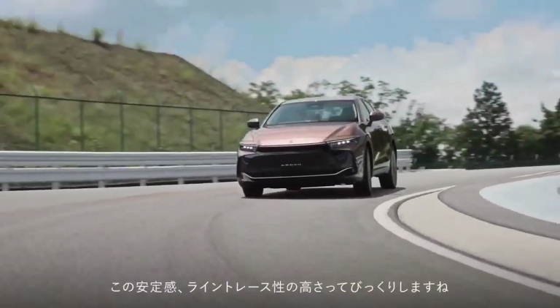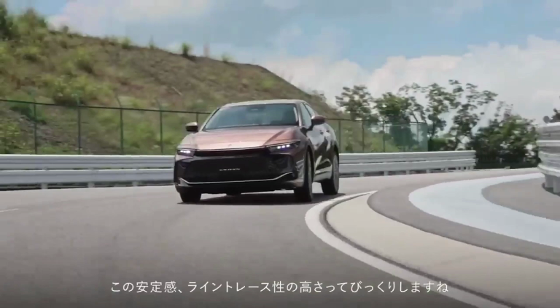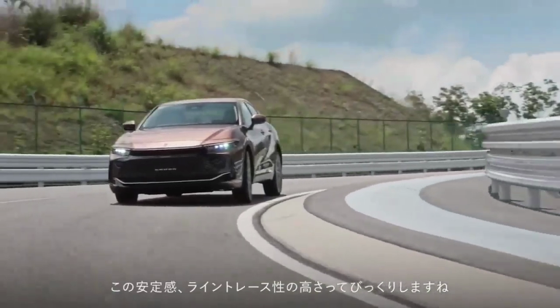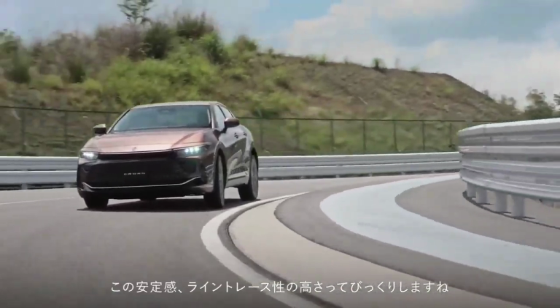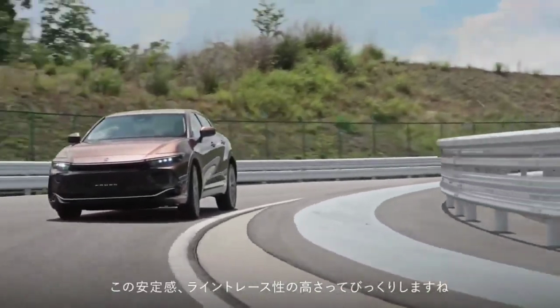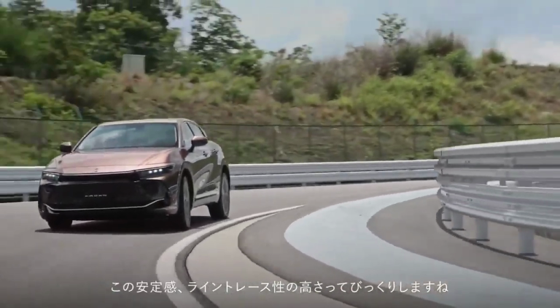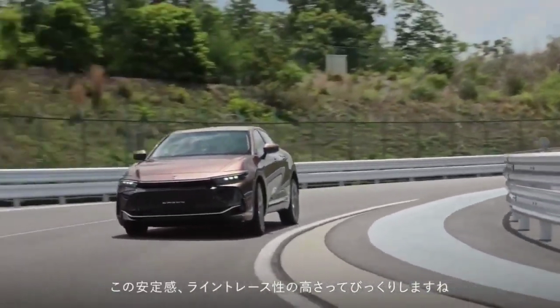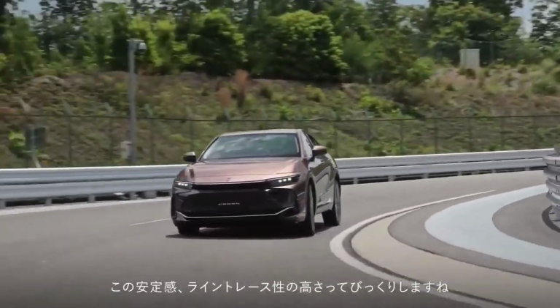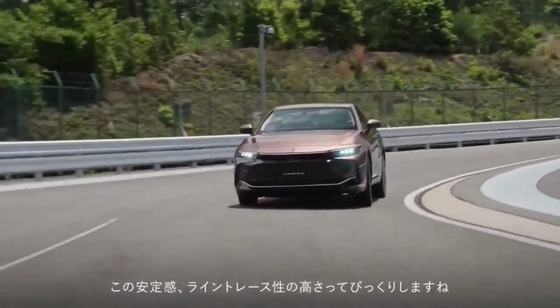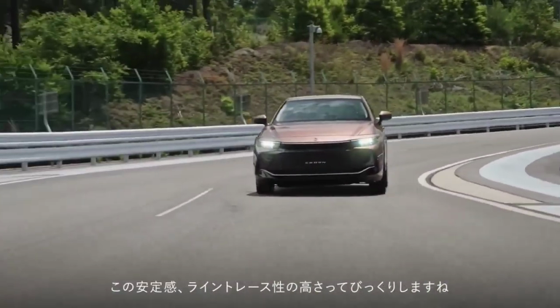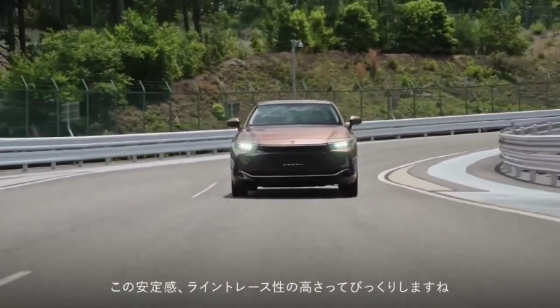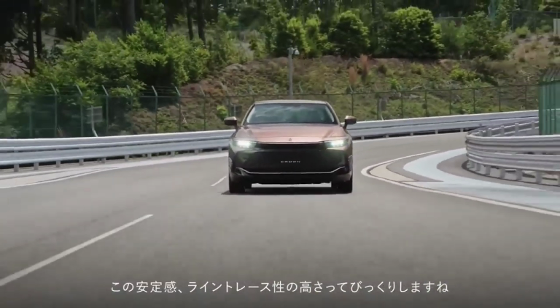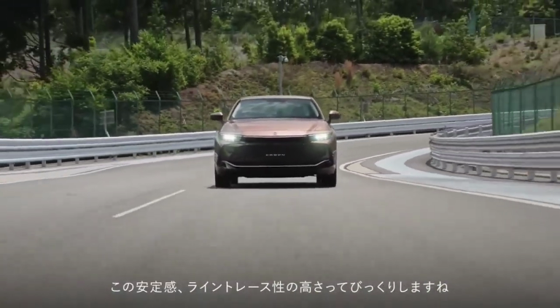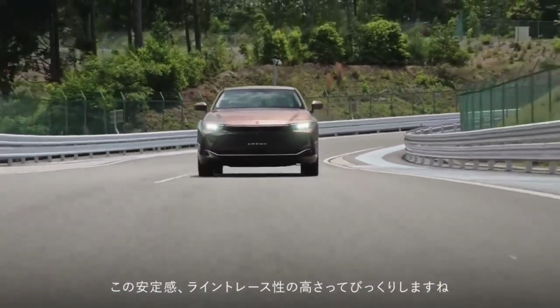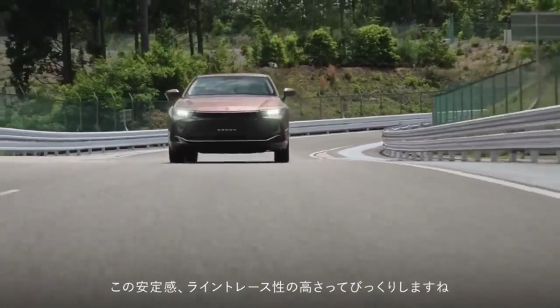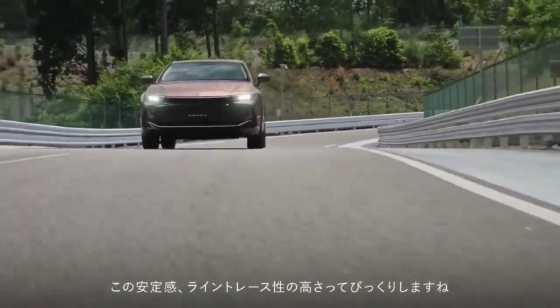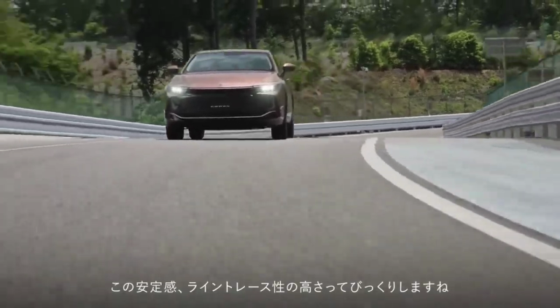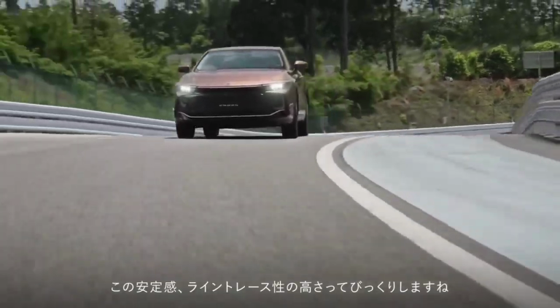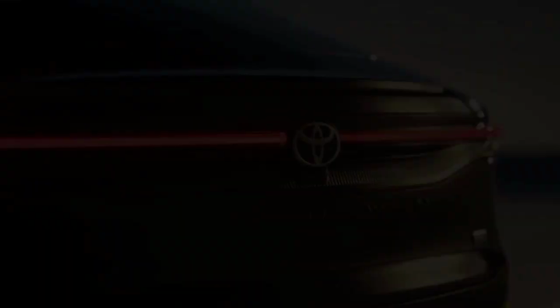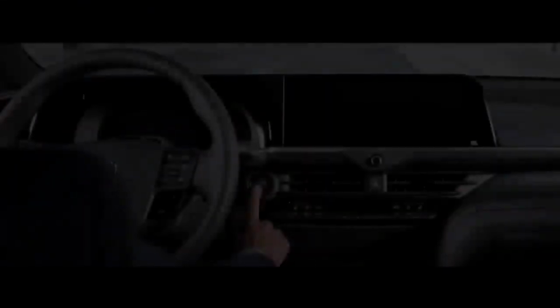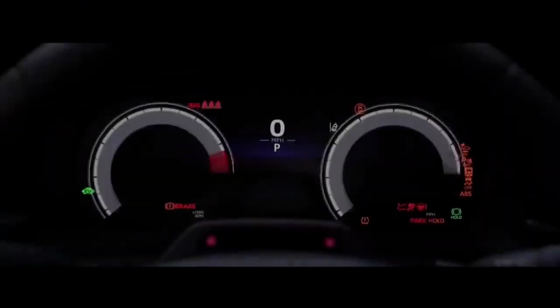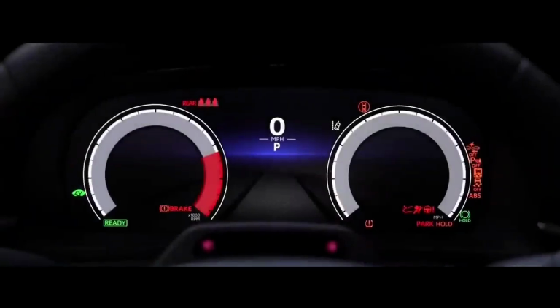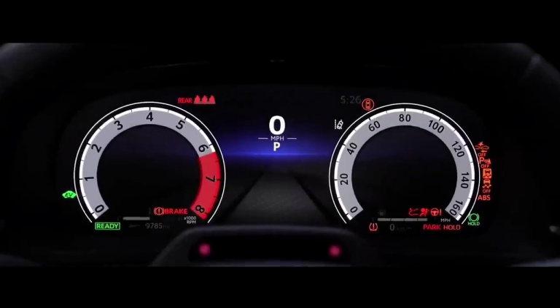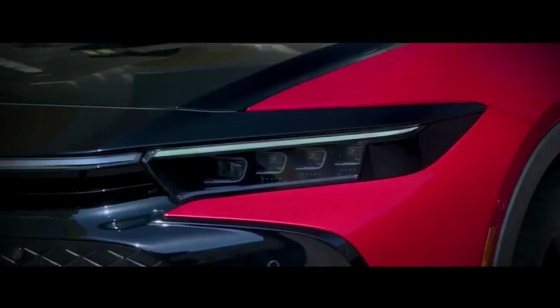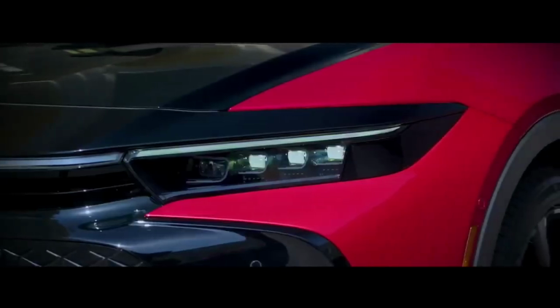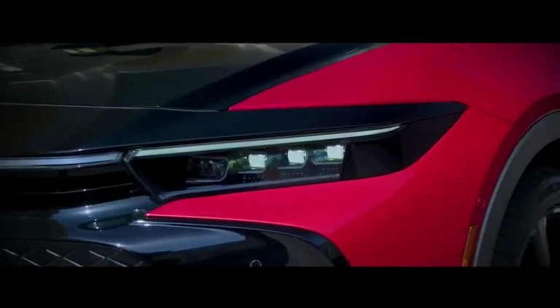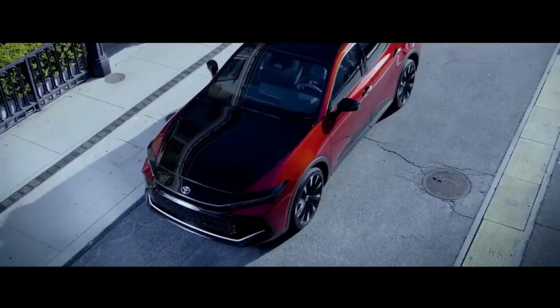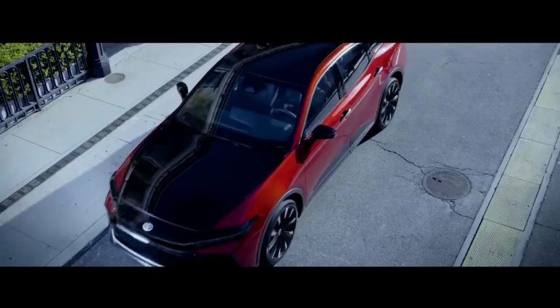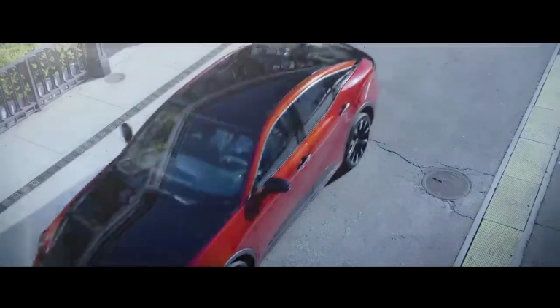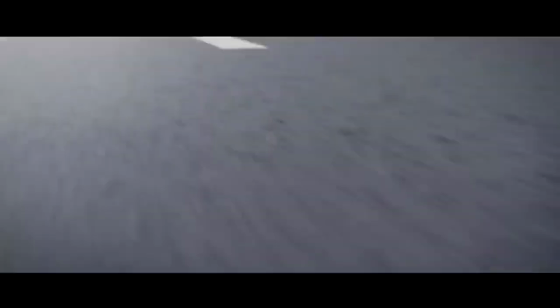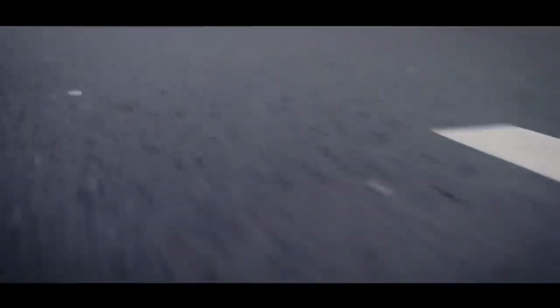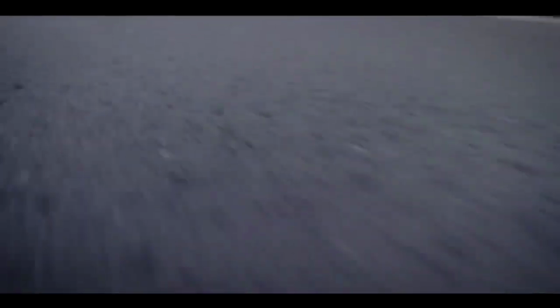Konsumsi BBM hybrid 2,5 liter diklaim mencapai 22,4 km per liter, sementara untuk mesin hybrid 2,4 liter turbo mencapai 15,7 km per liter.